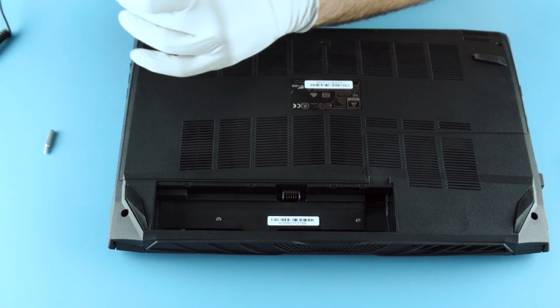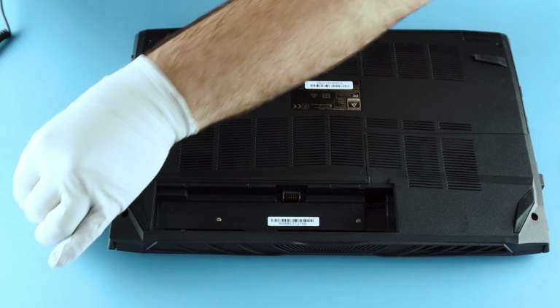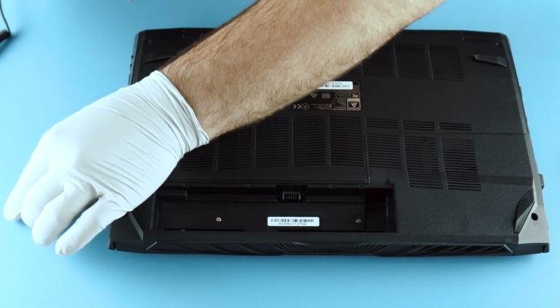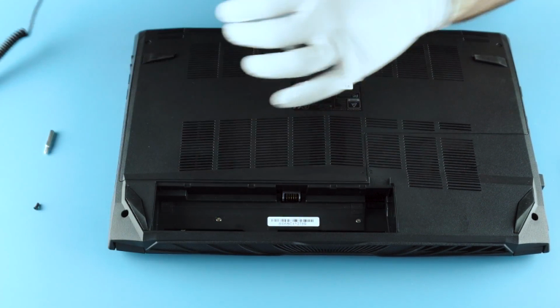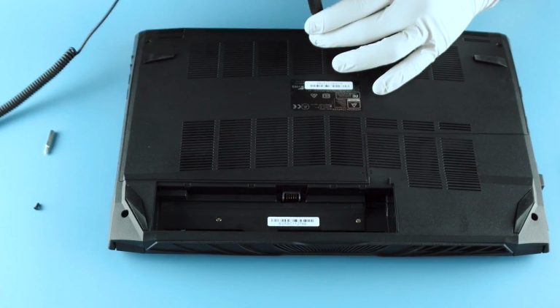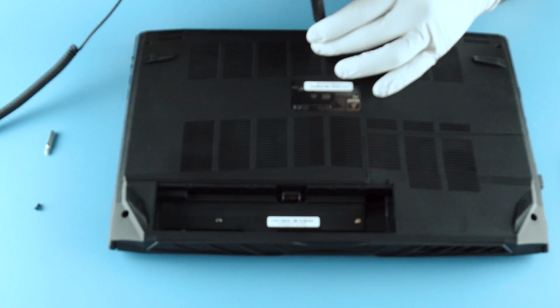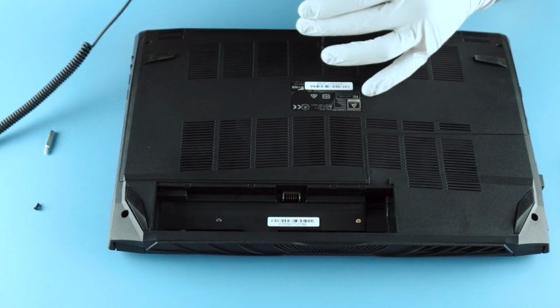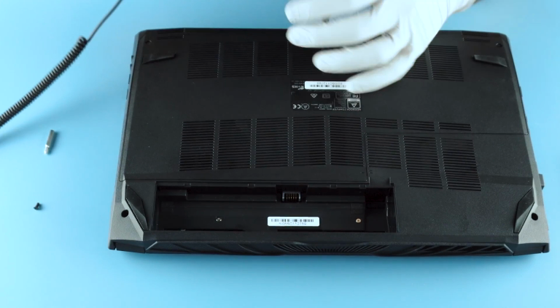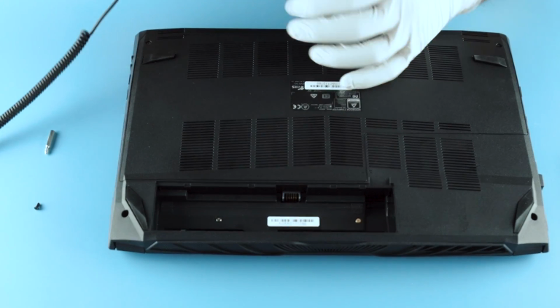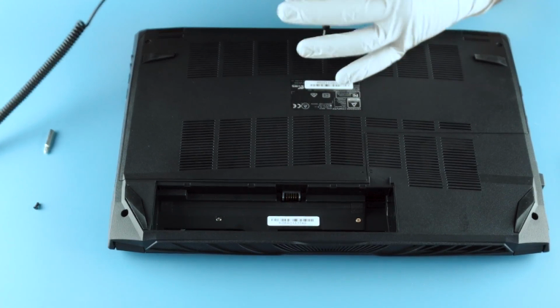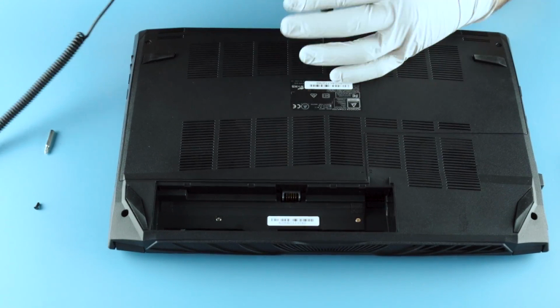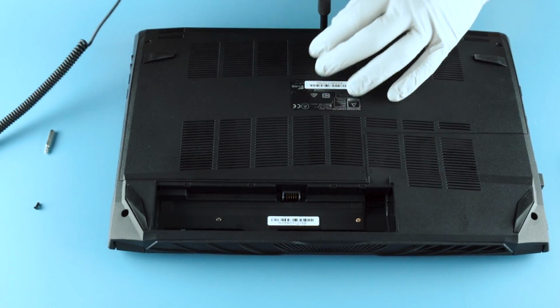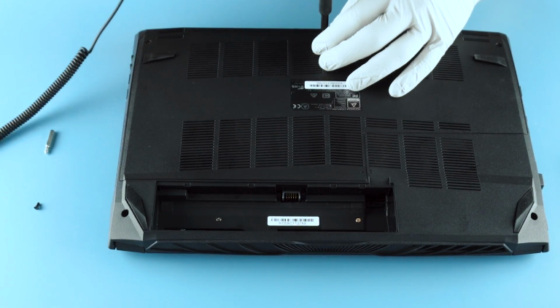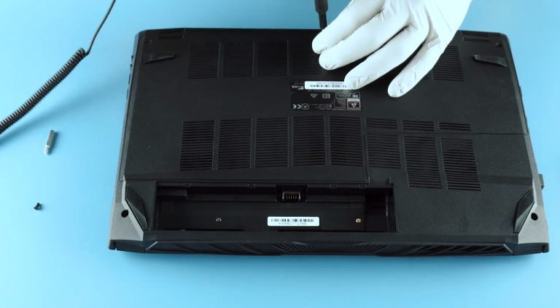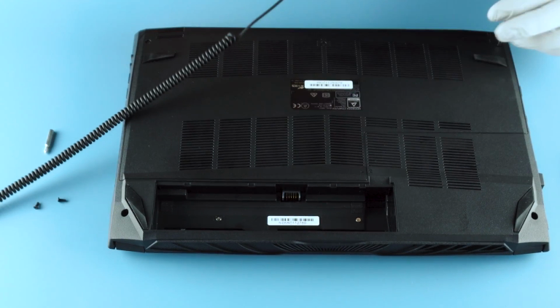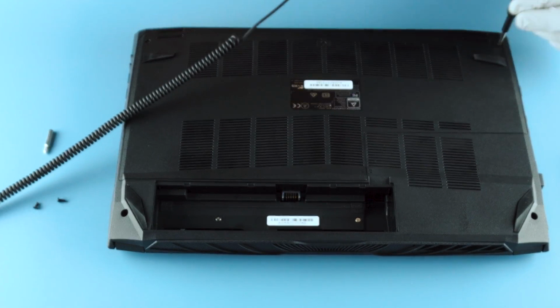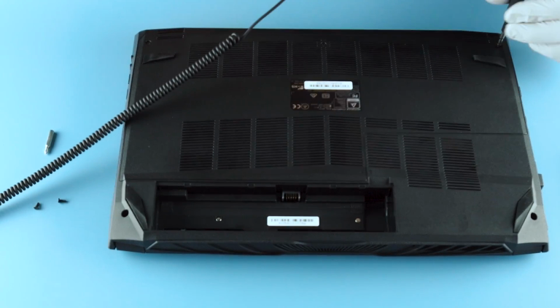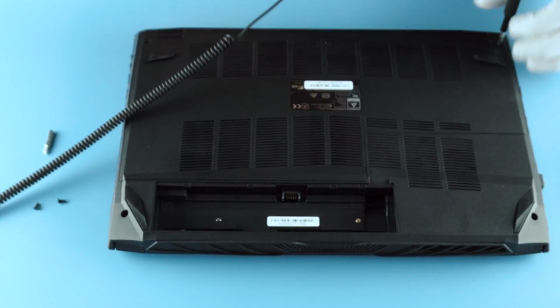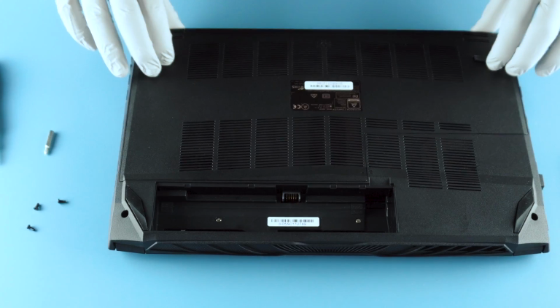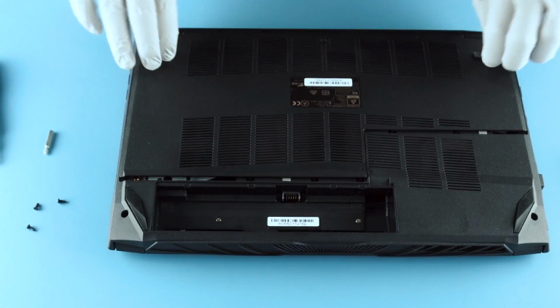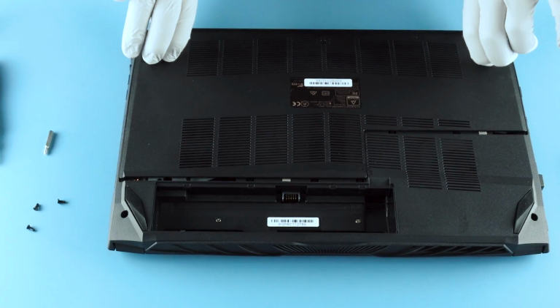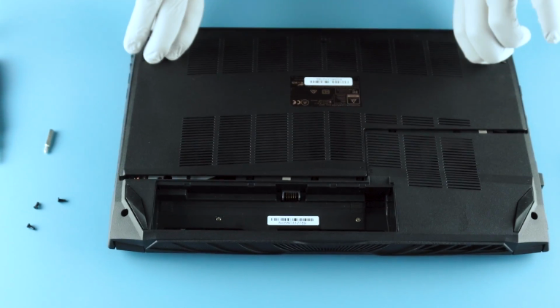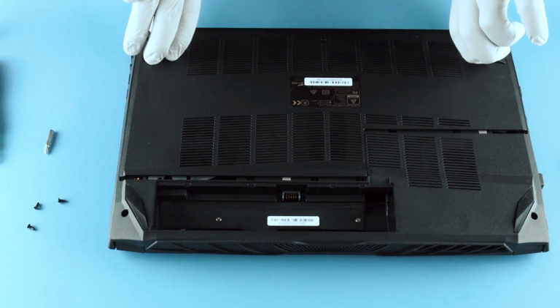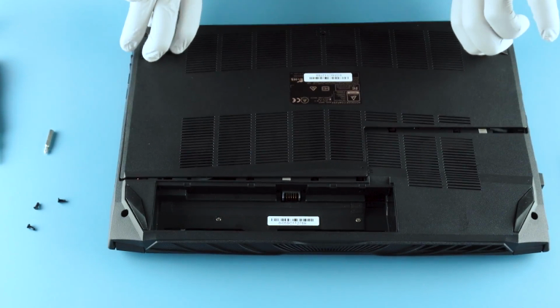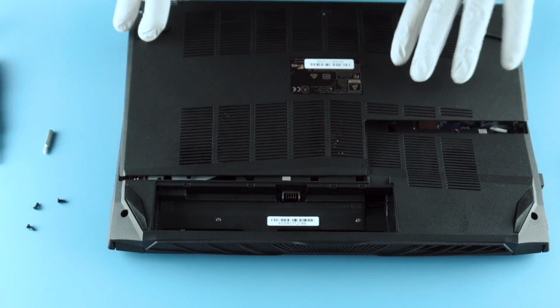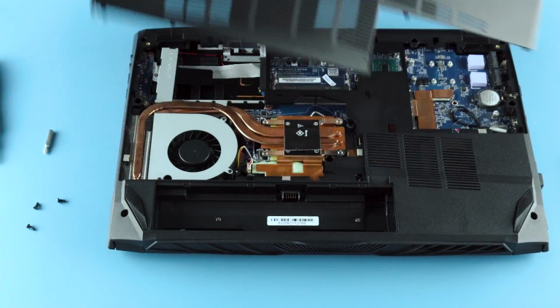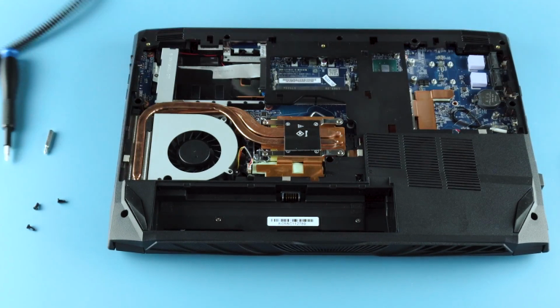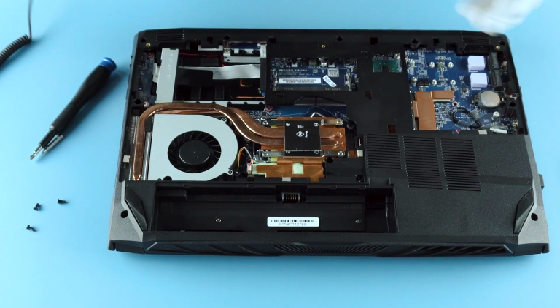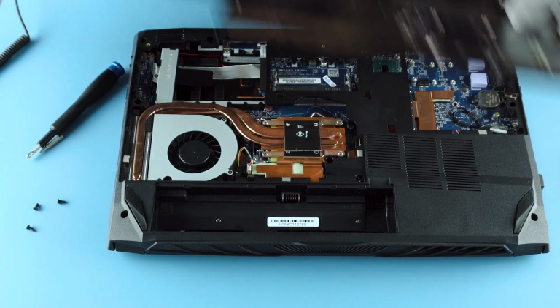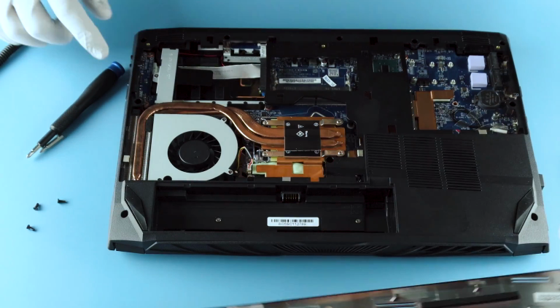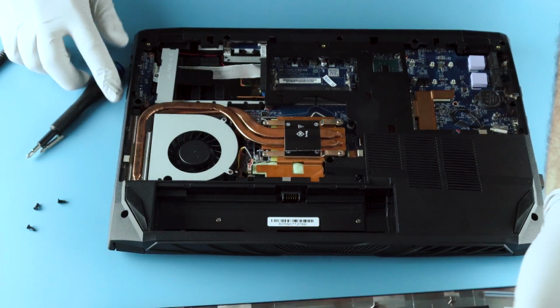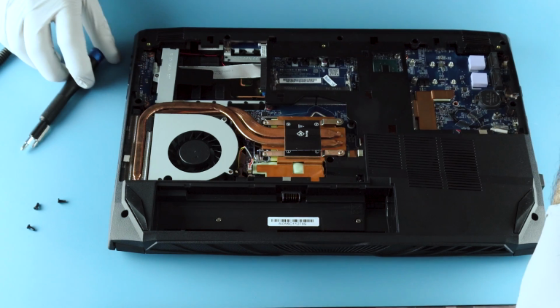It's only going to be three Phillips head screws and that removes this easy access panel. Slide toward you, lift up, and out of the way.